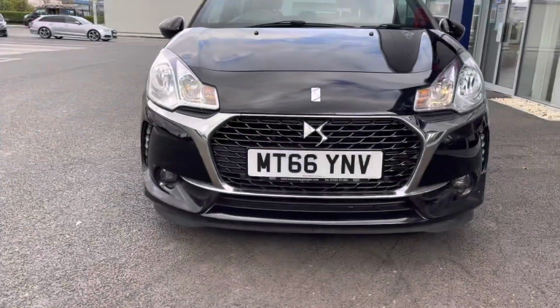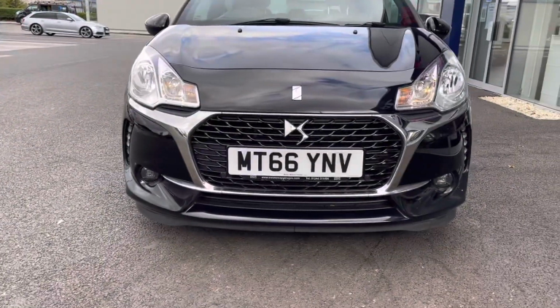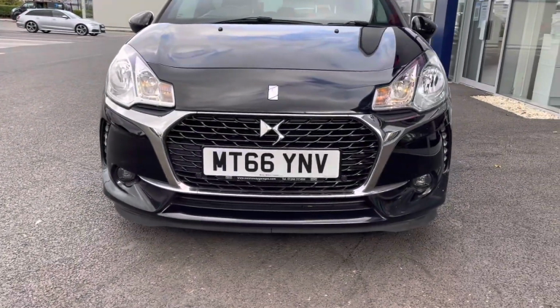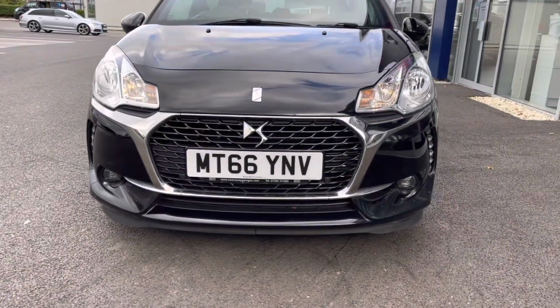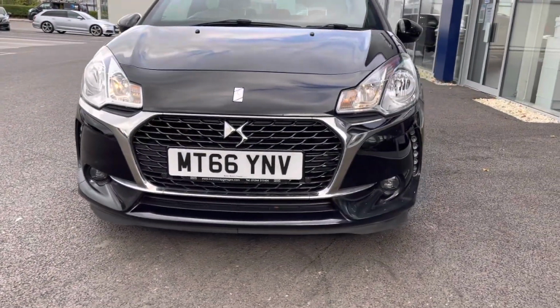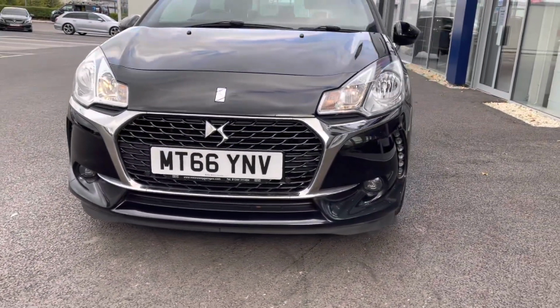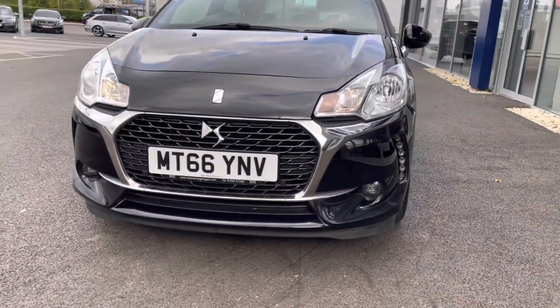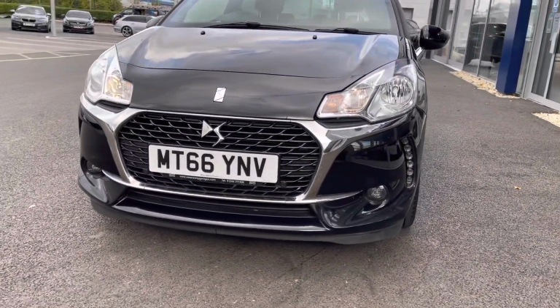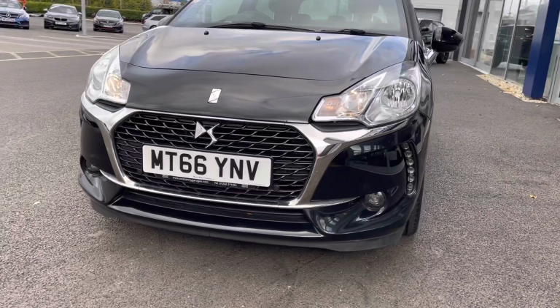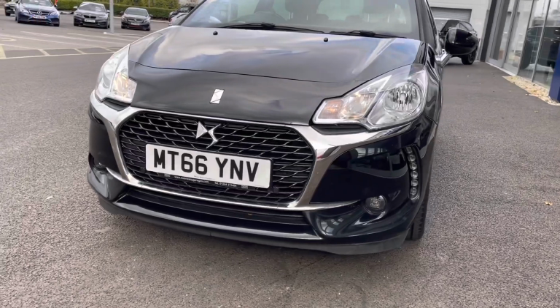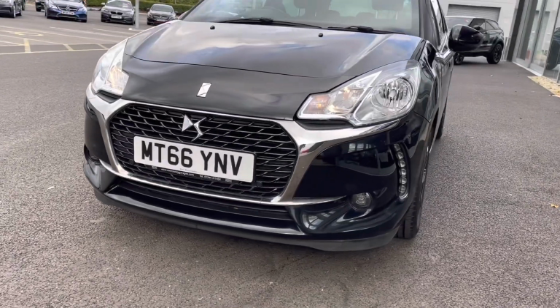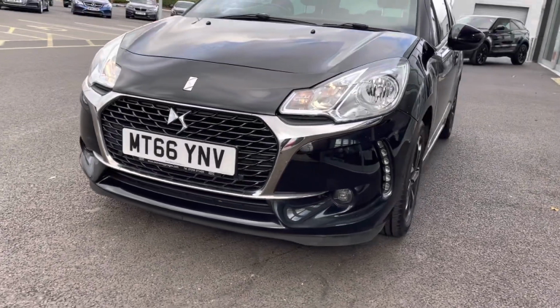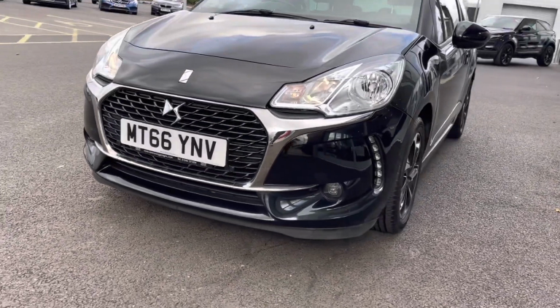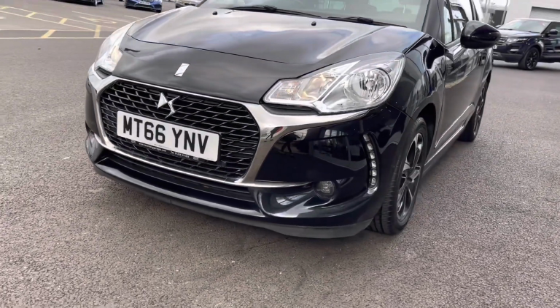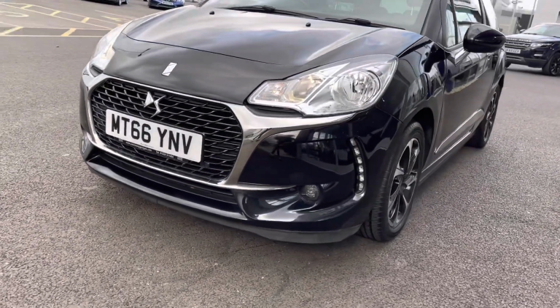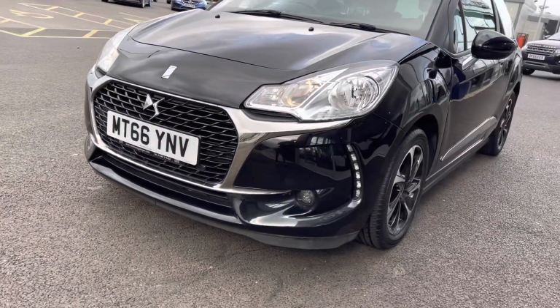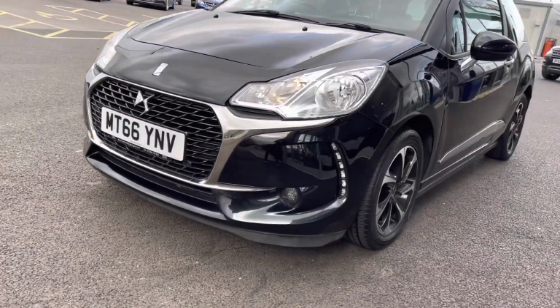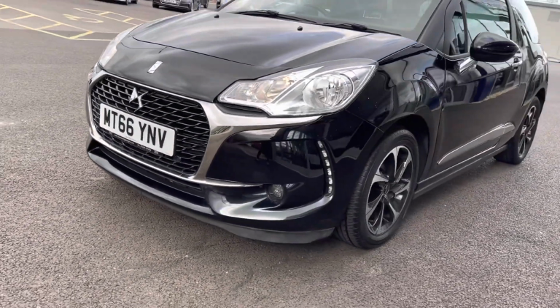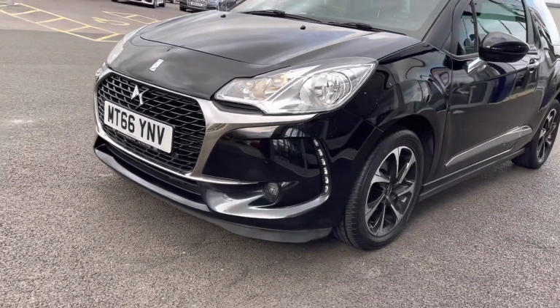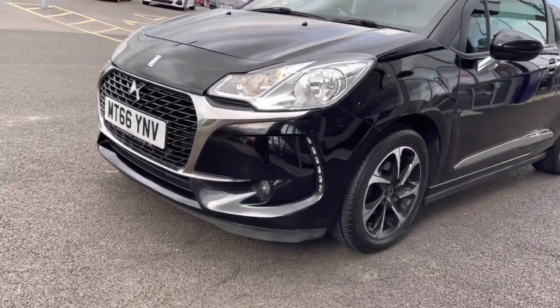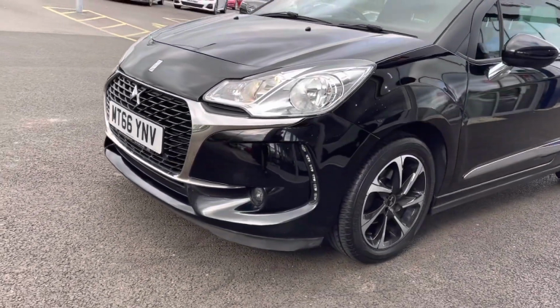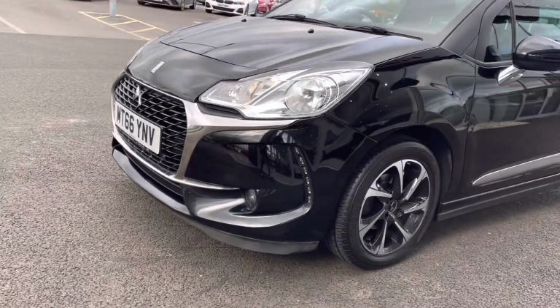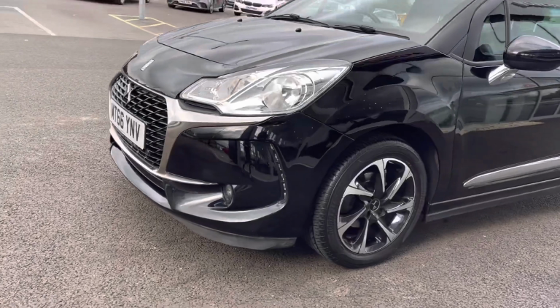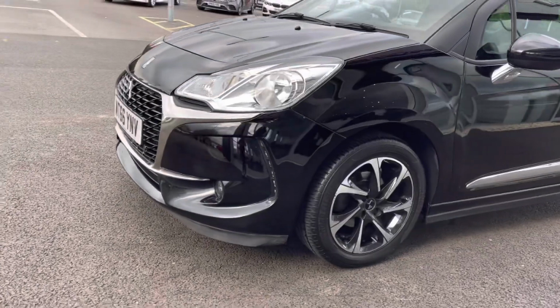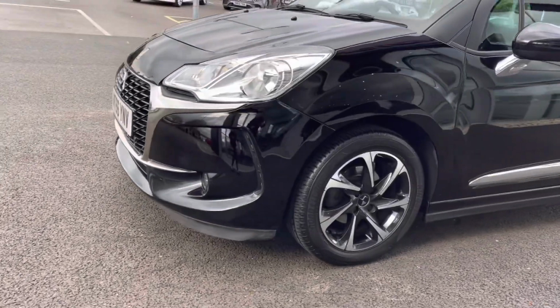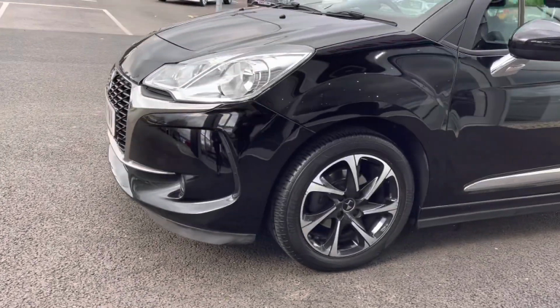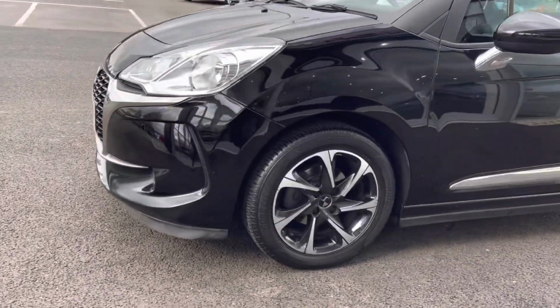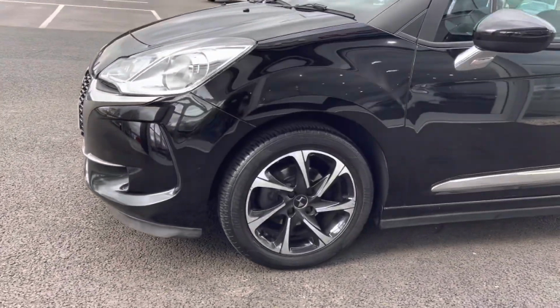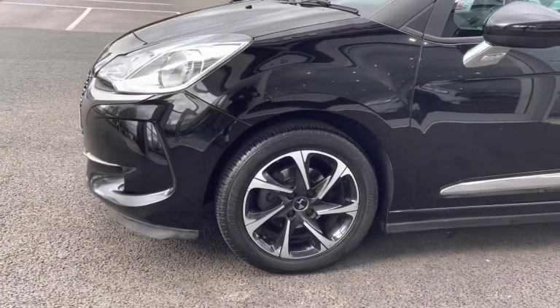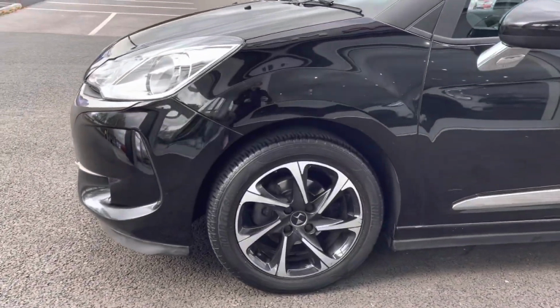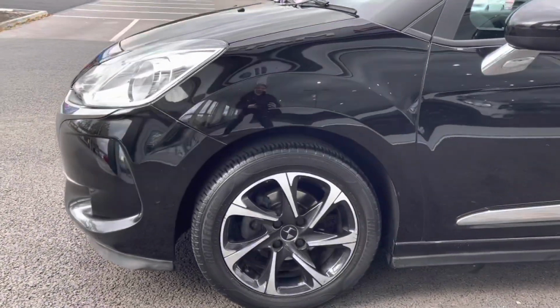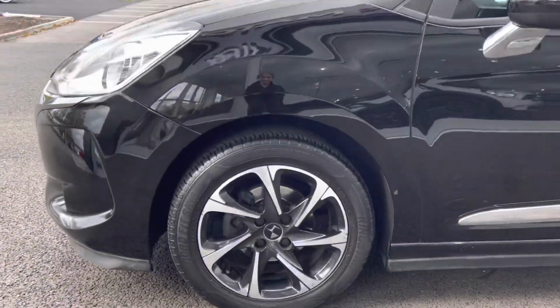Starting off with a 360 tour around the vehicle, you can see you've got your halogen headlights at the front providing you with great visibility no matter what the weather. You also have that chrome detailing across the grille which looks great against your metallic paintwork.